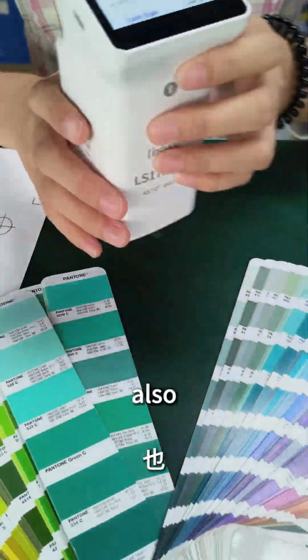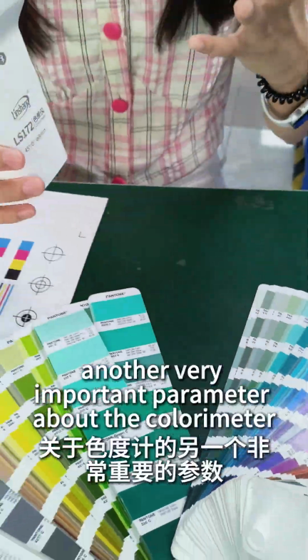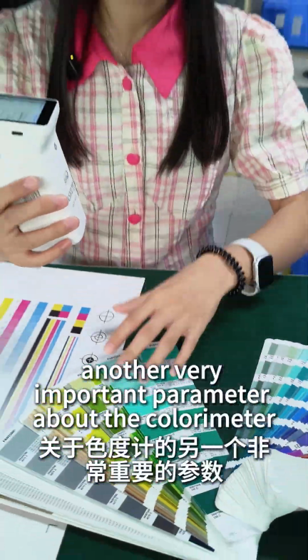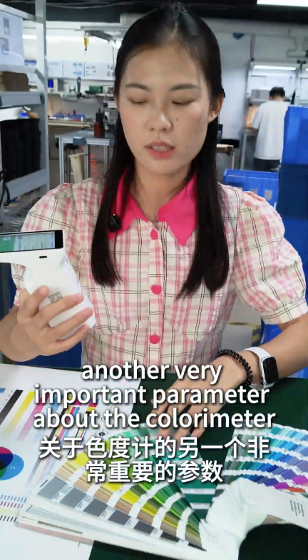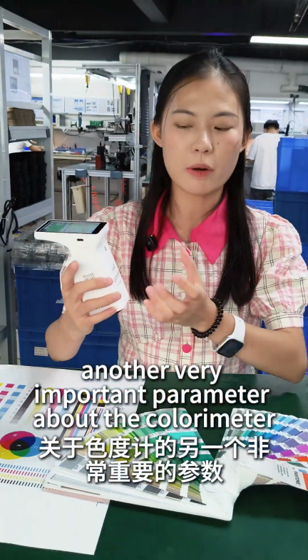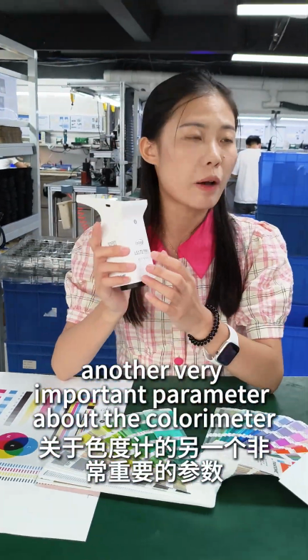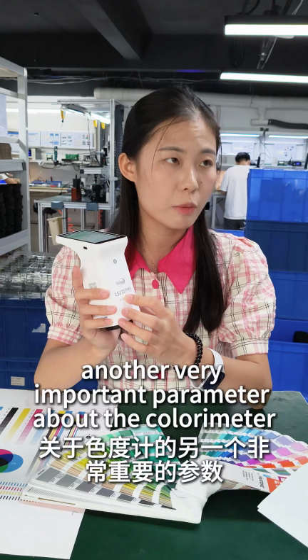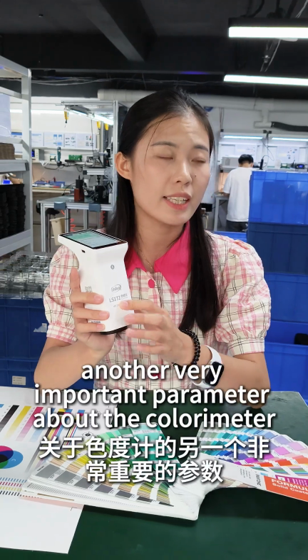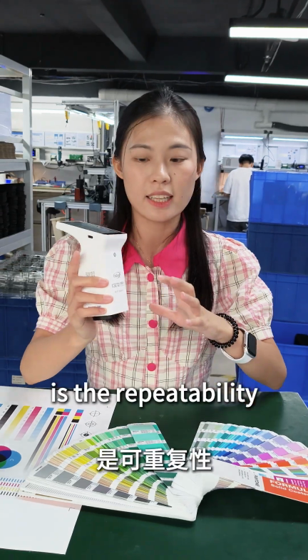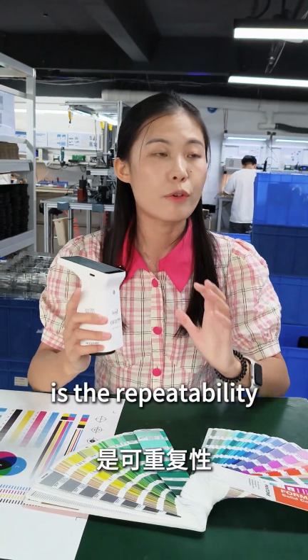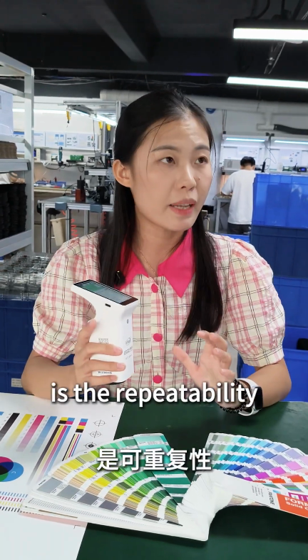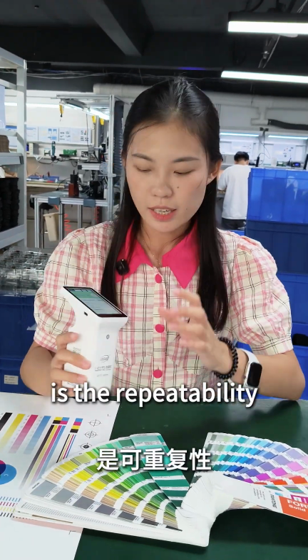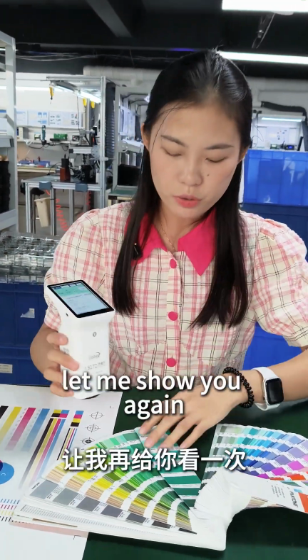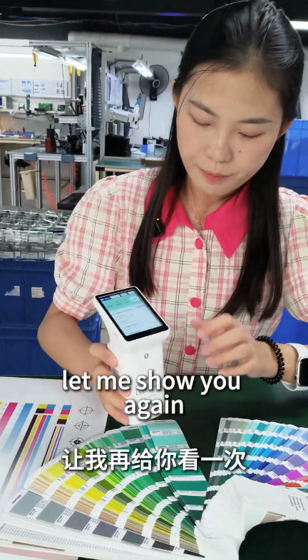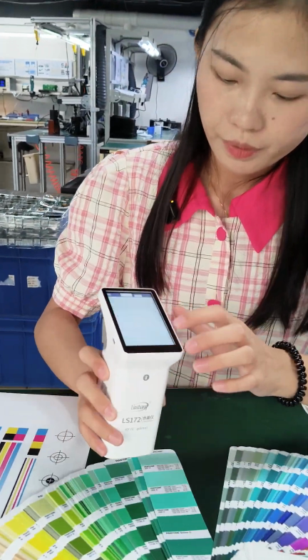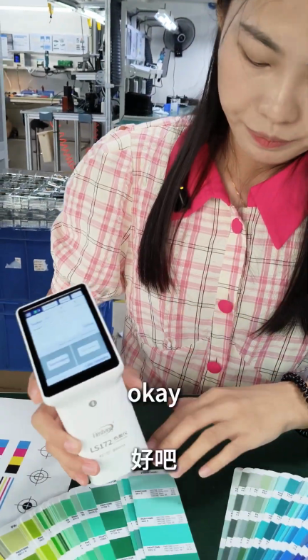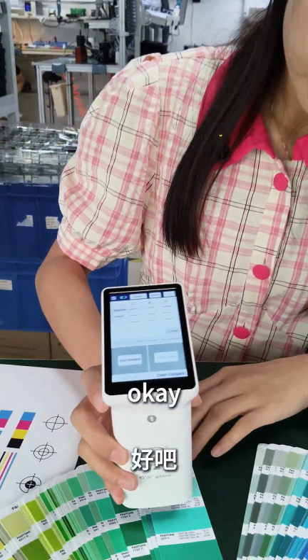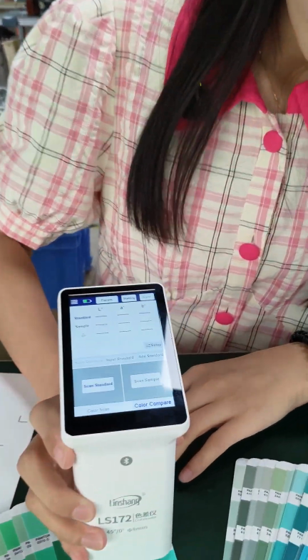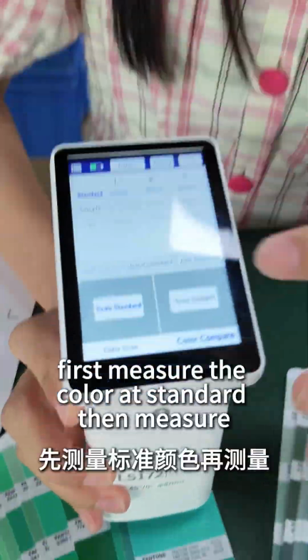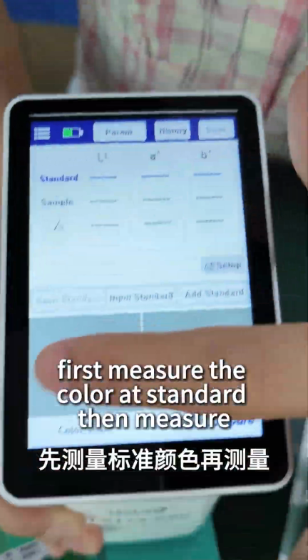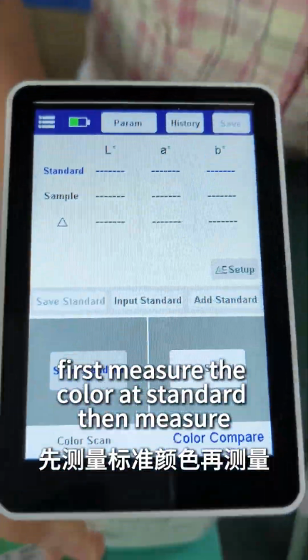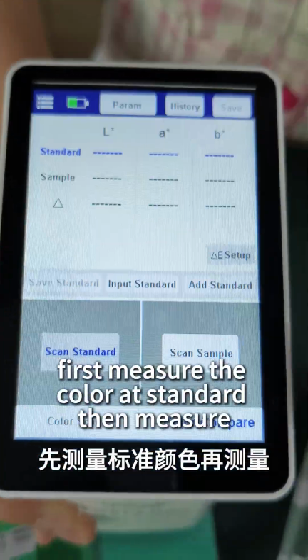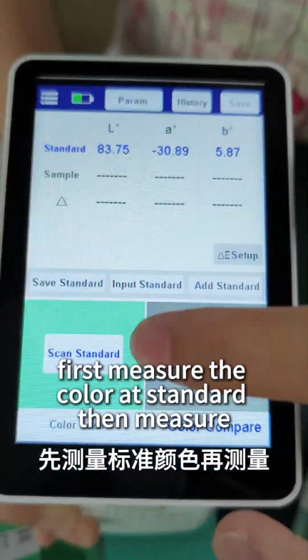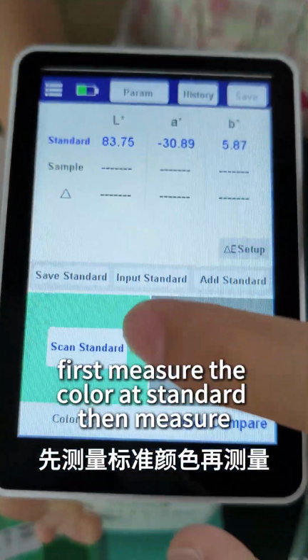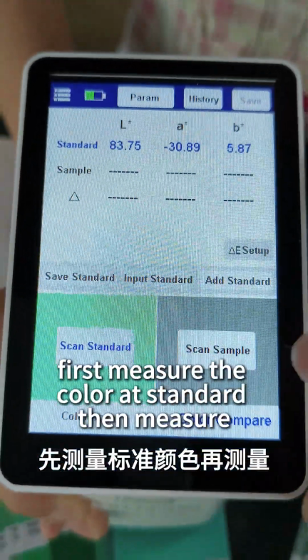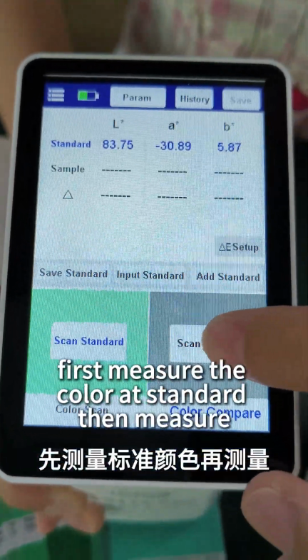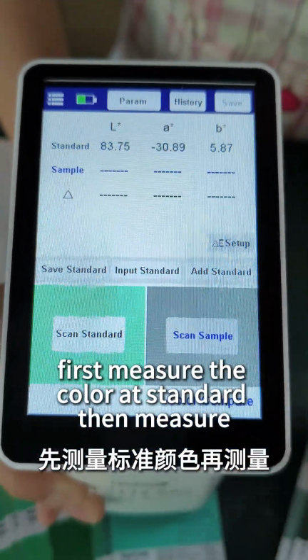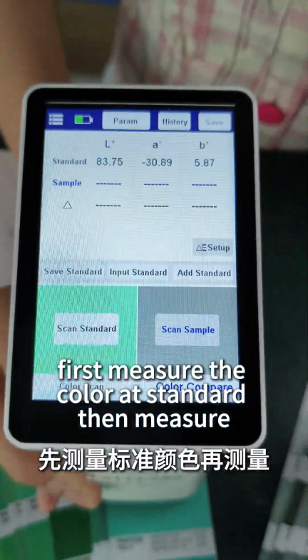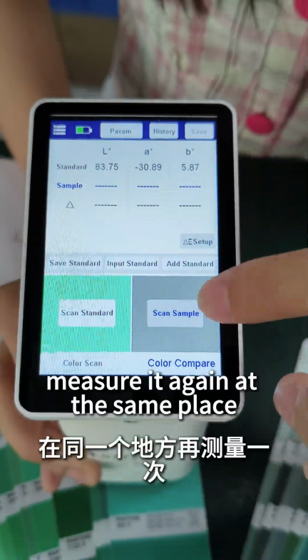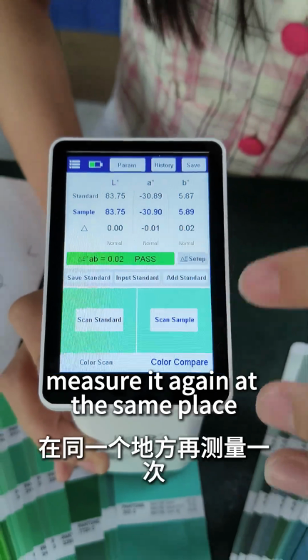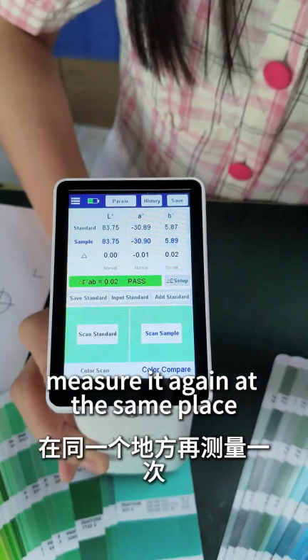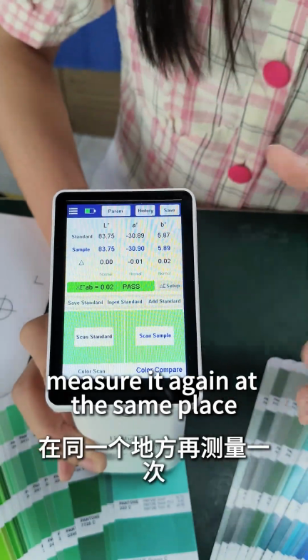Also, another very important parameter about the color meter is repeatability. Let me show you again. First, measure the color as standard. Then measure it again at the same place.